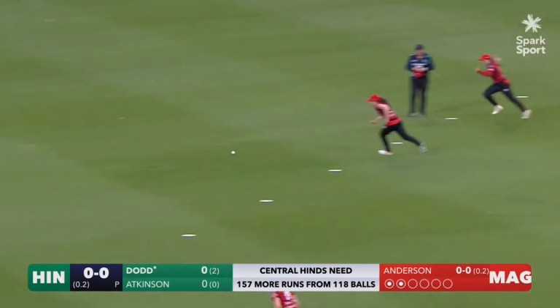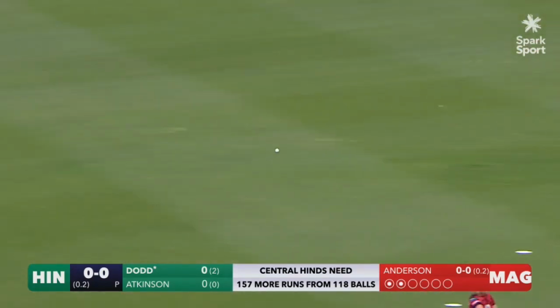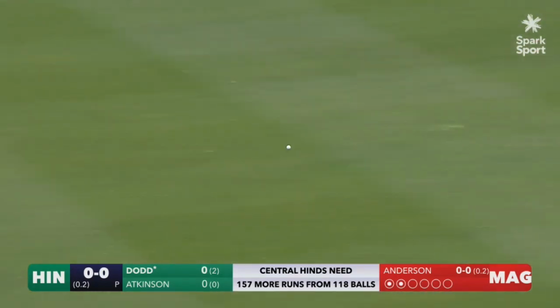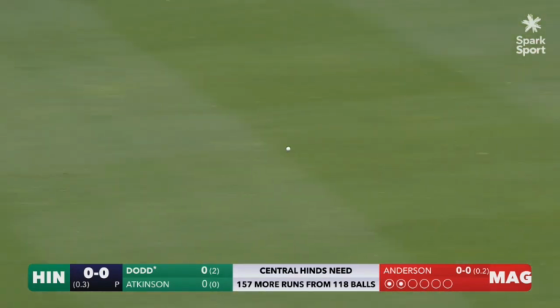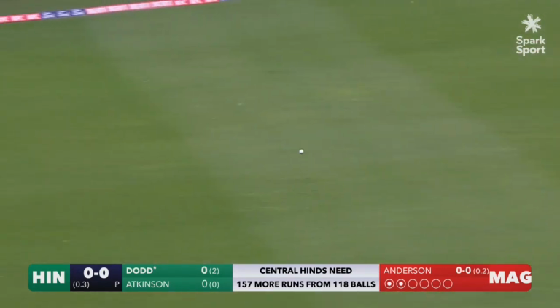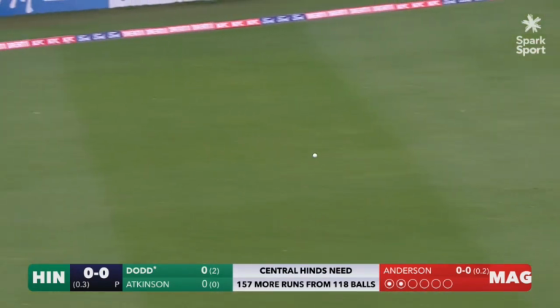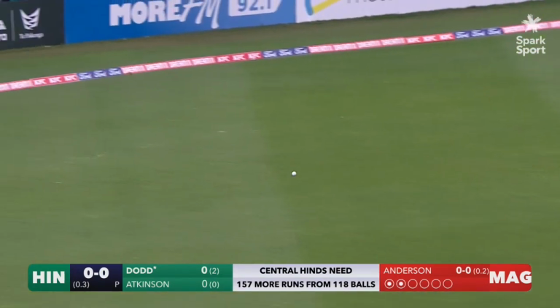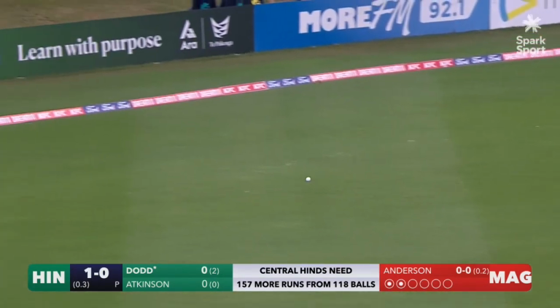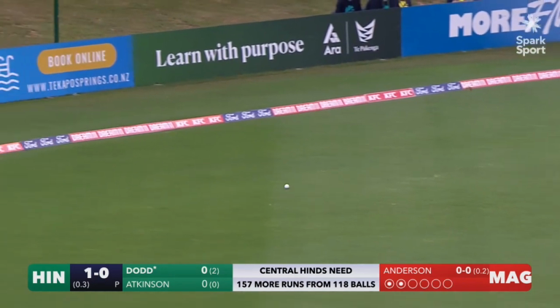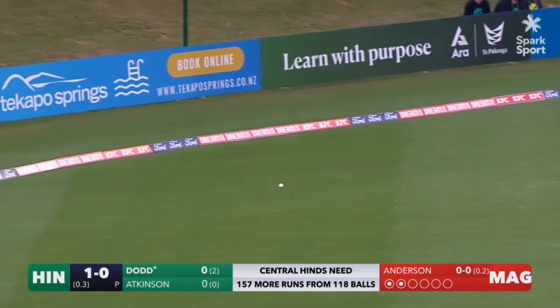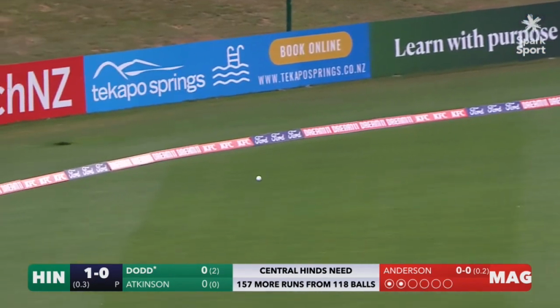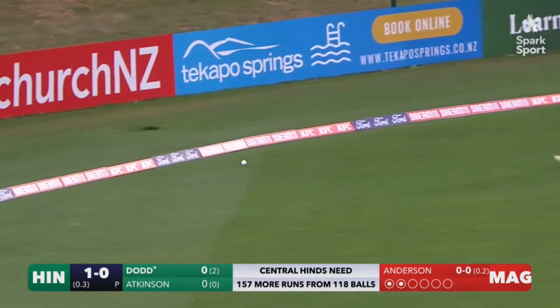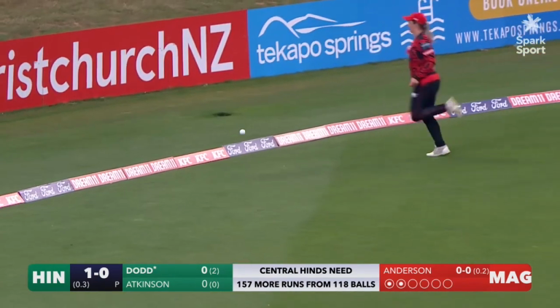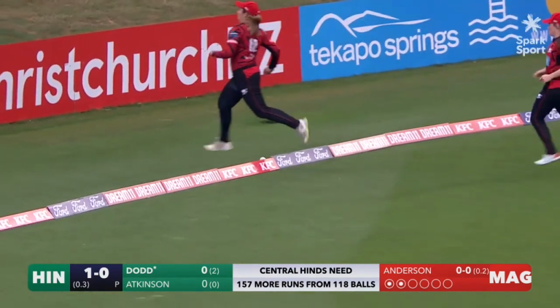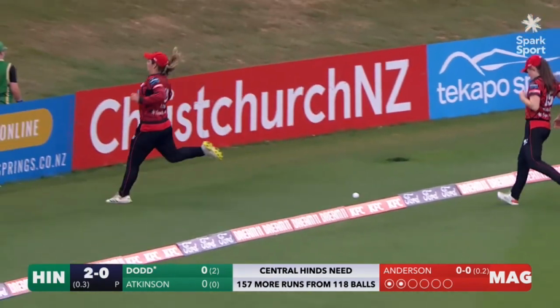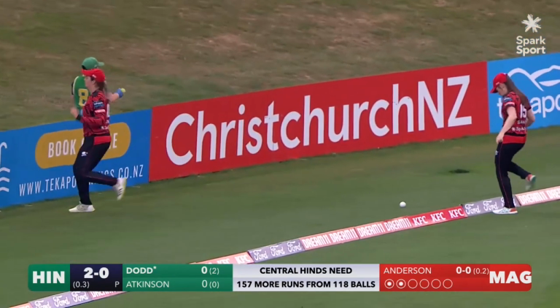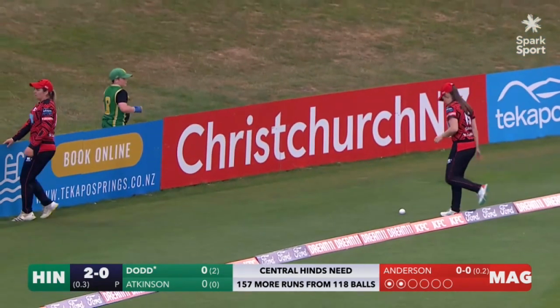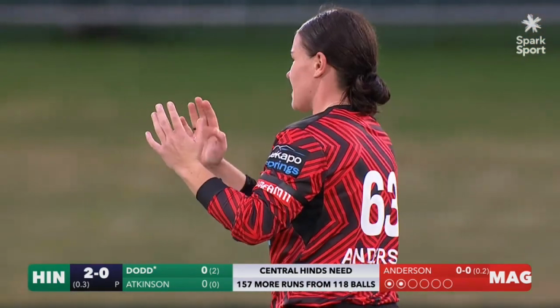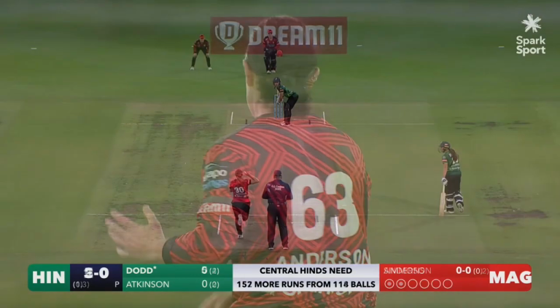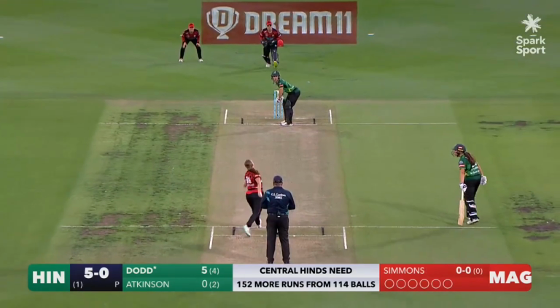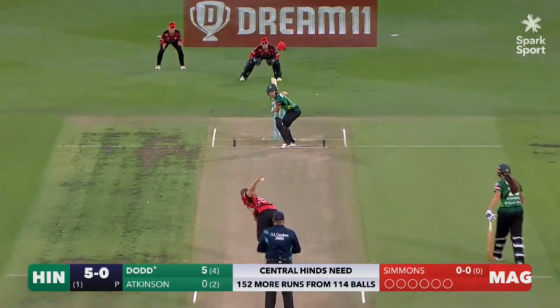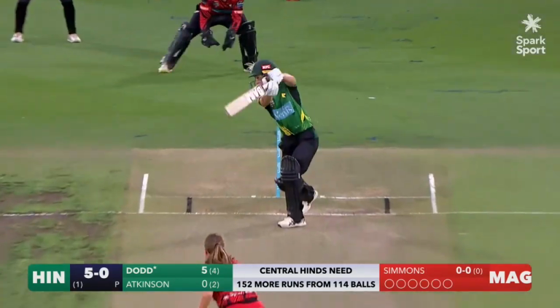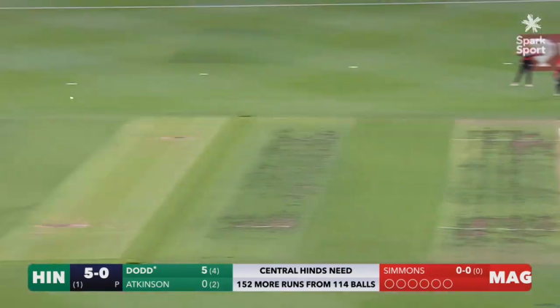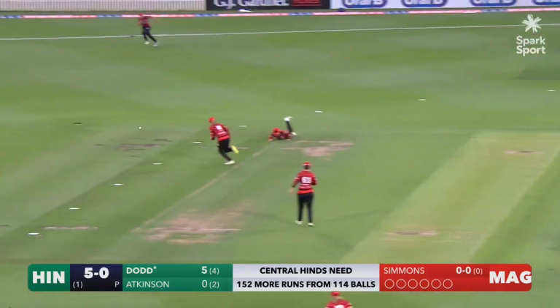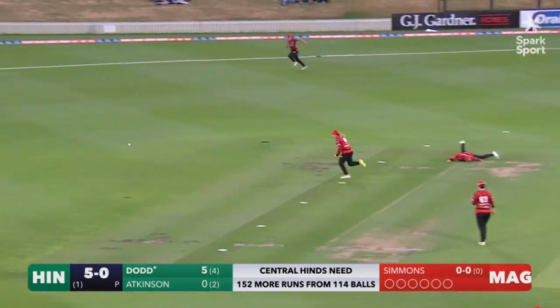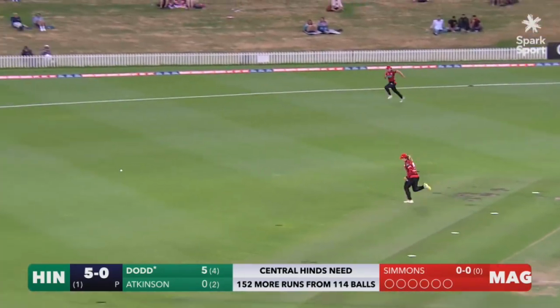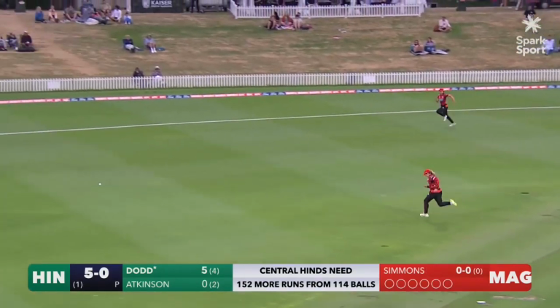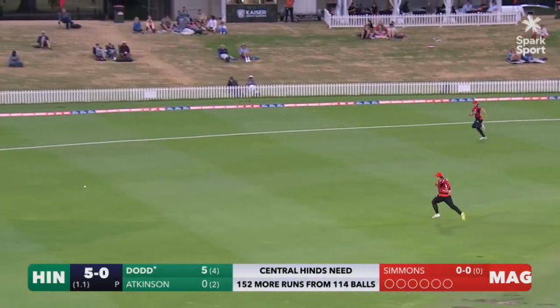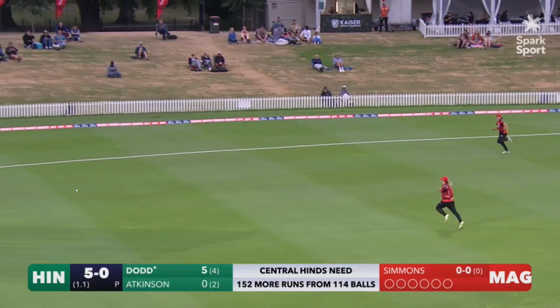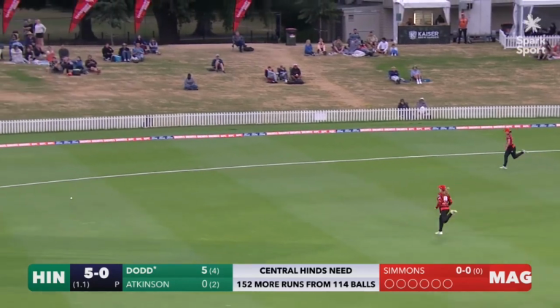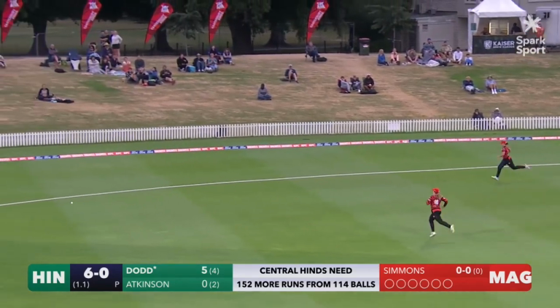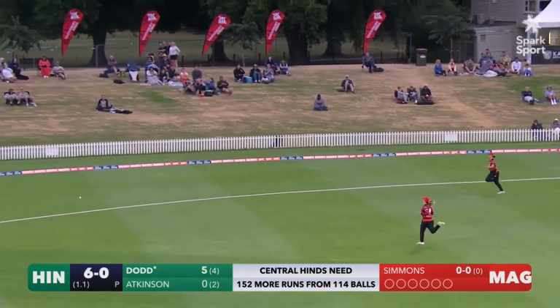Finds the gap on that occasion — does Dodd — and there was a race across the outfield as well. First boundary of the chase for the Central Hinds. That's just eased away from Dodd, as easy as you'd like.